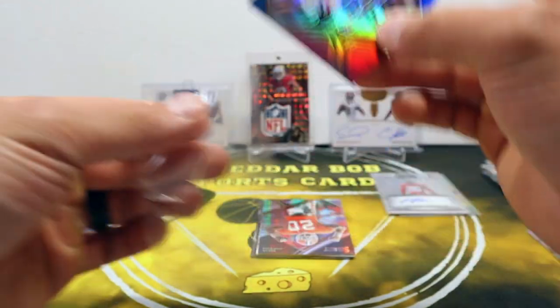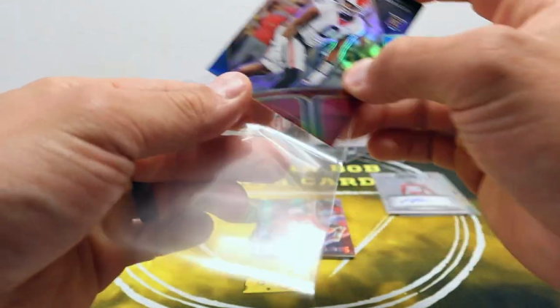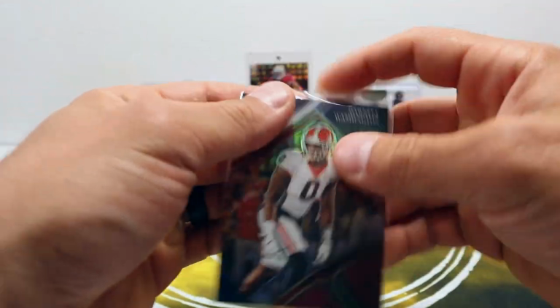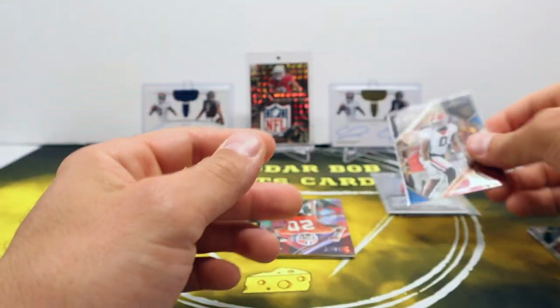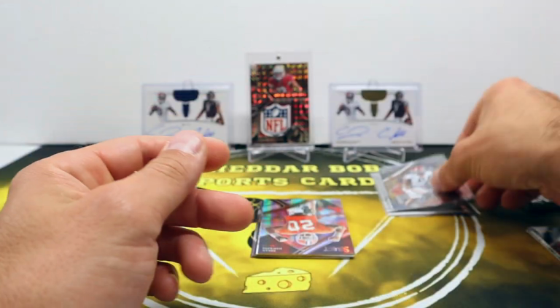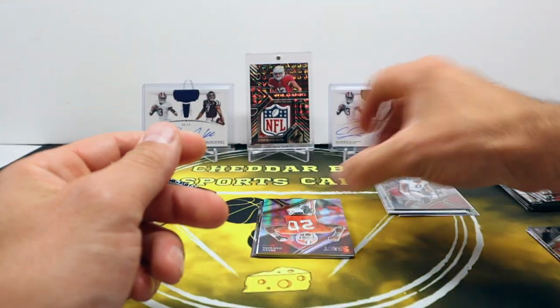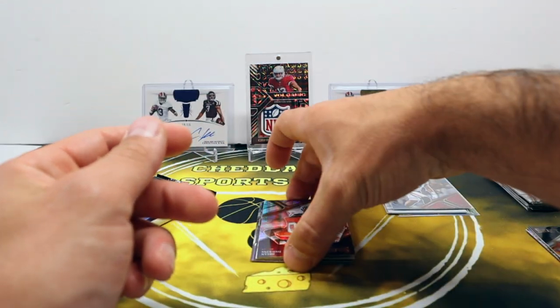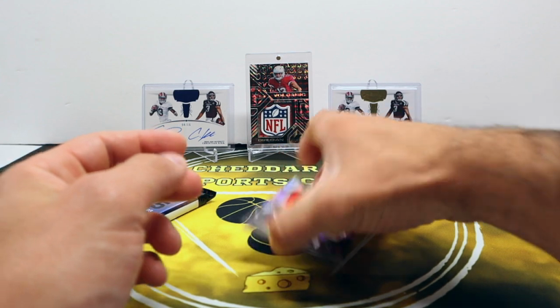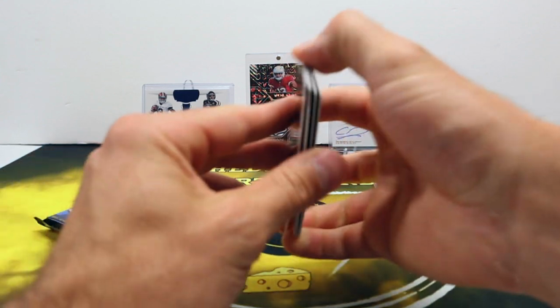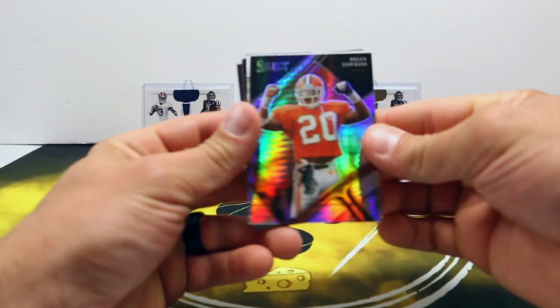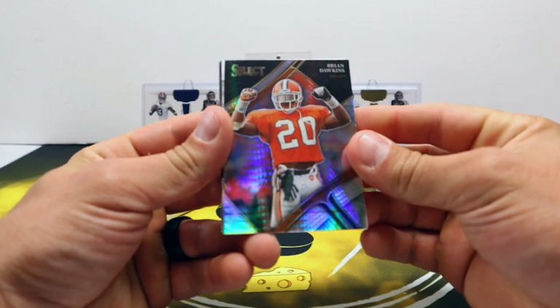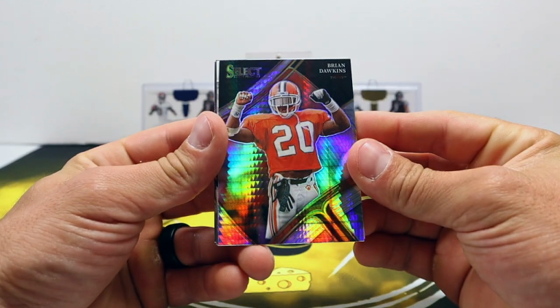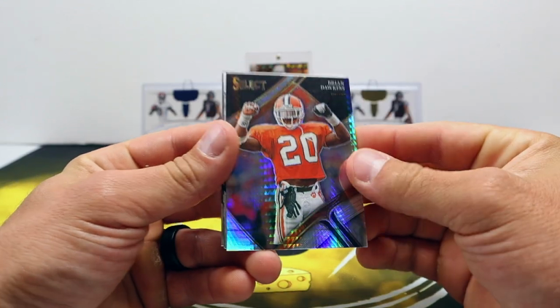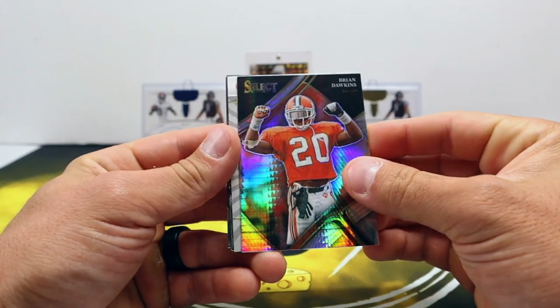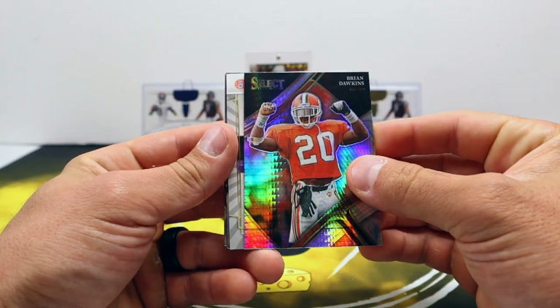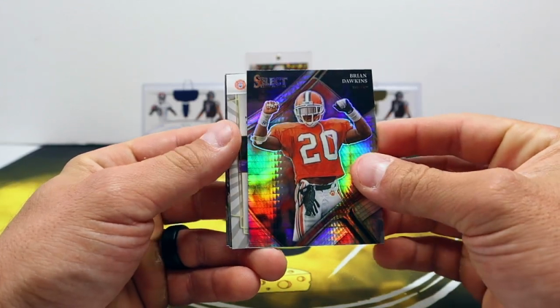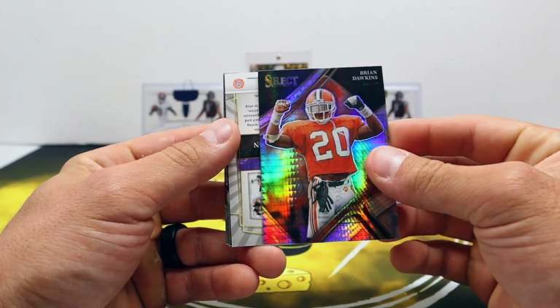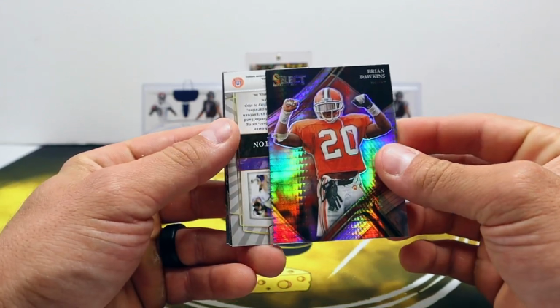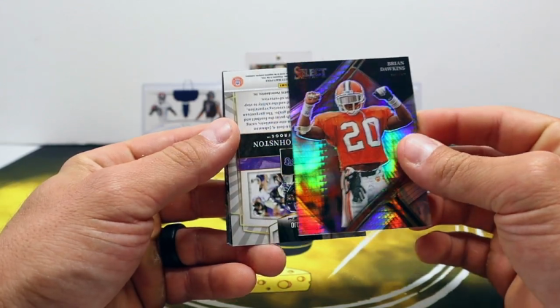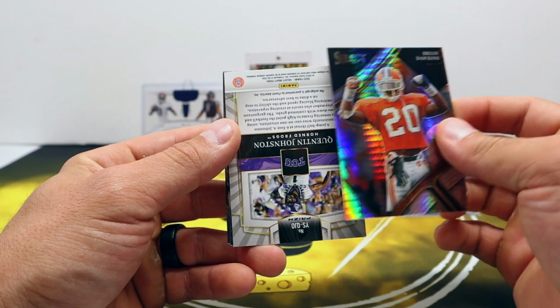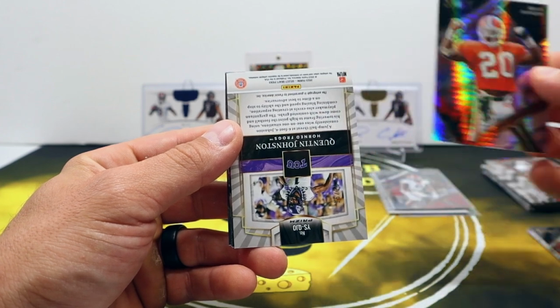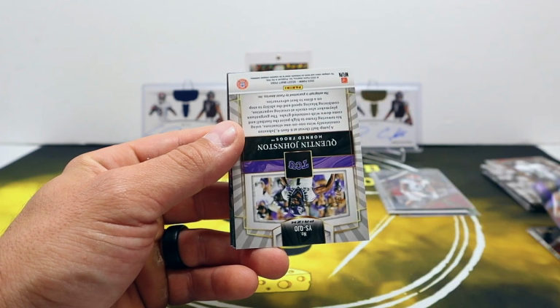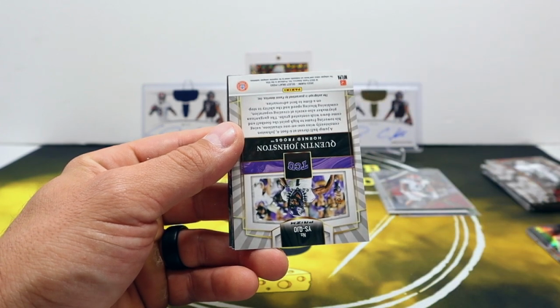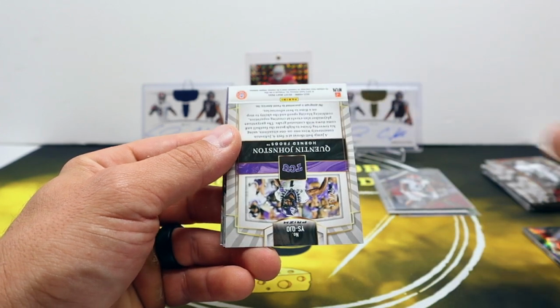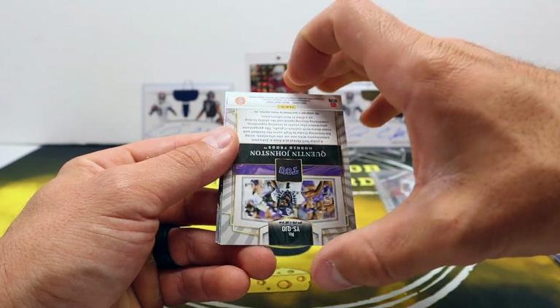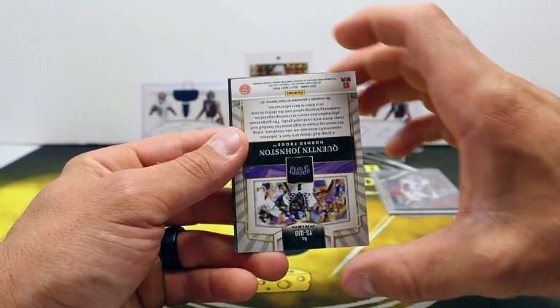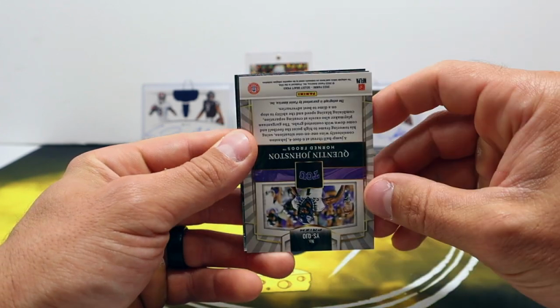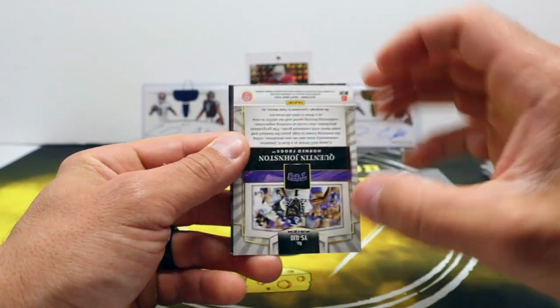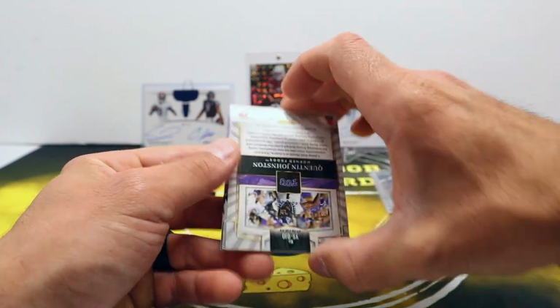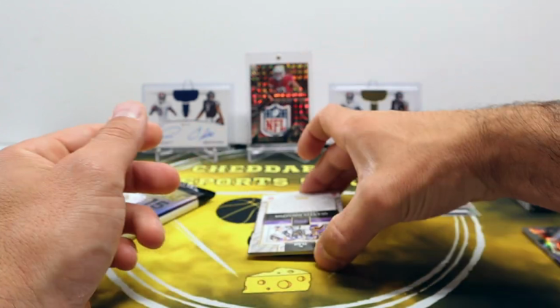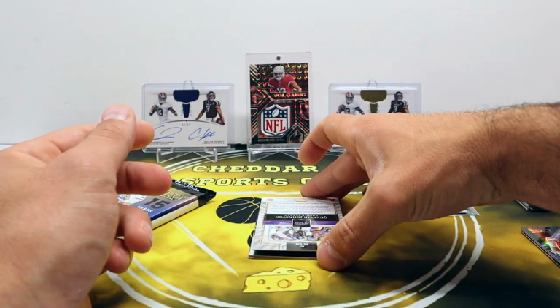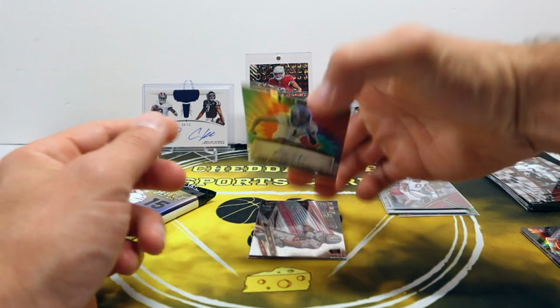Darnell Washington - the tricolors are numbered out of 199. Got Brian Dawkins Hyper as well.